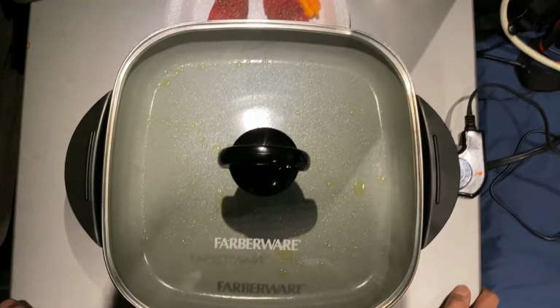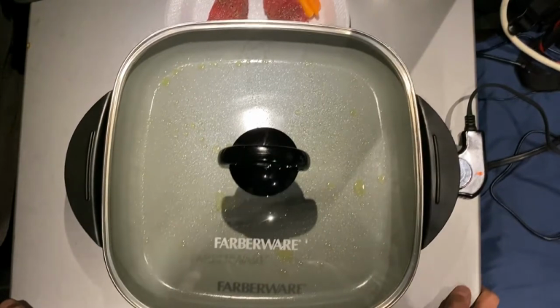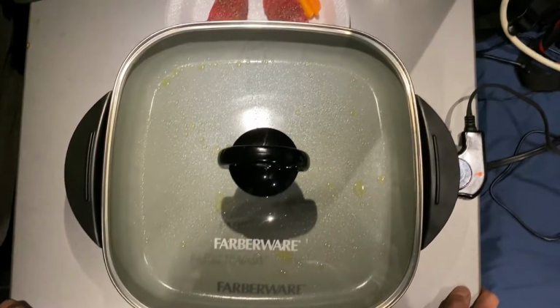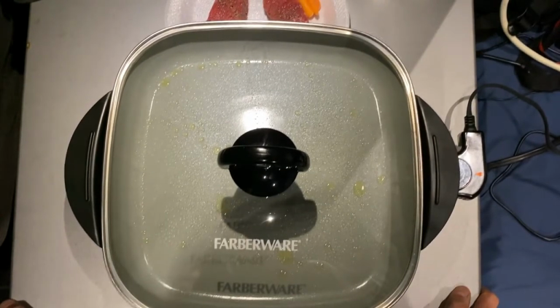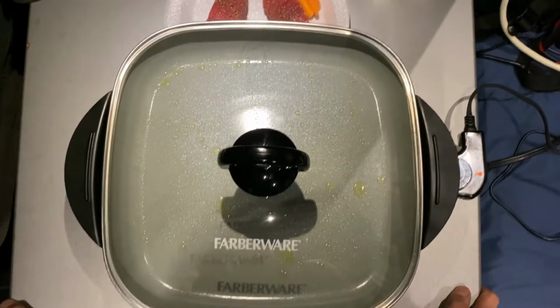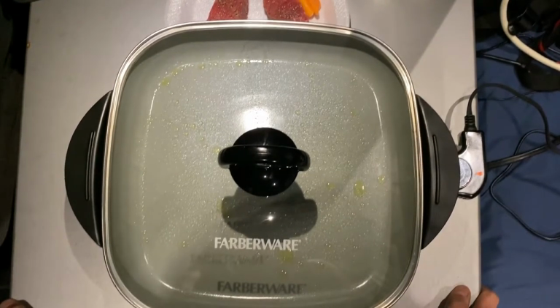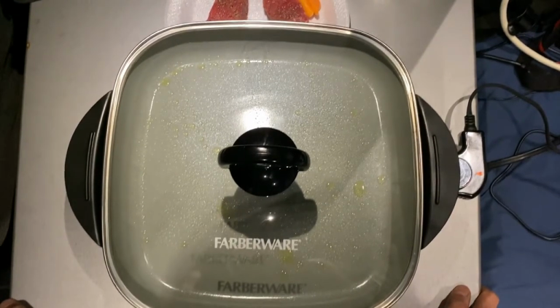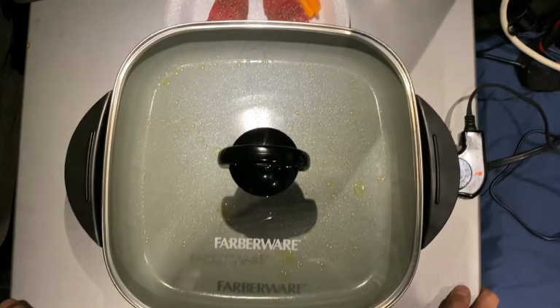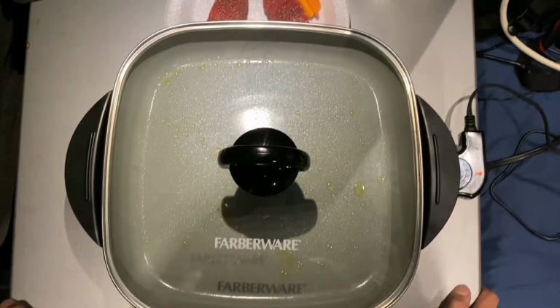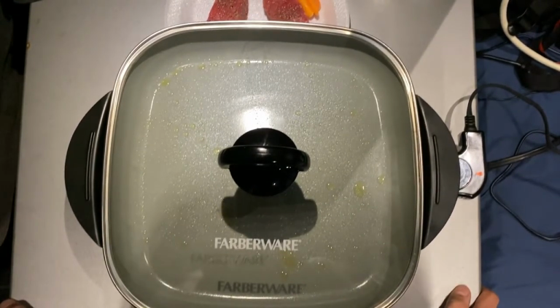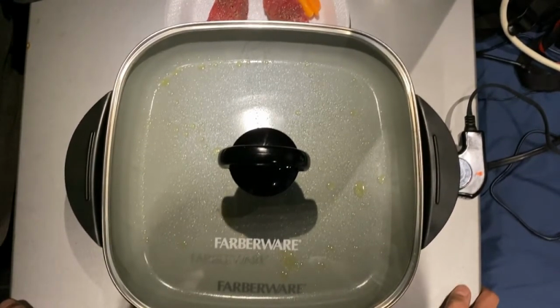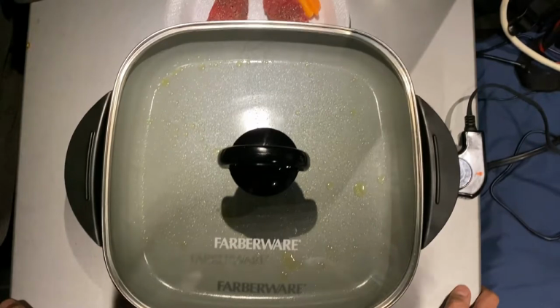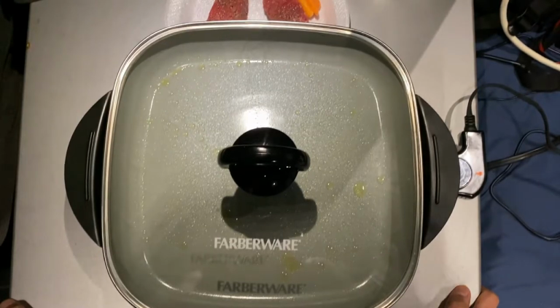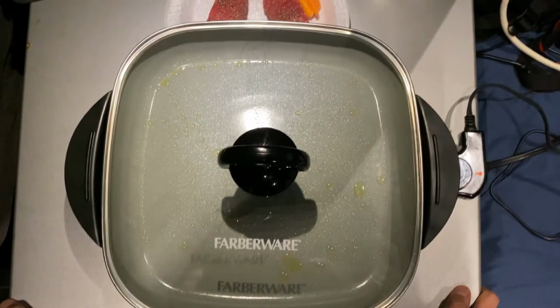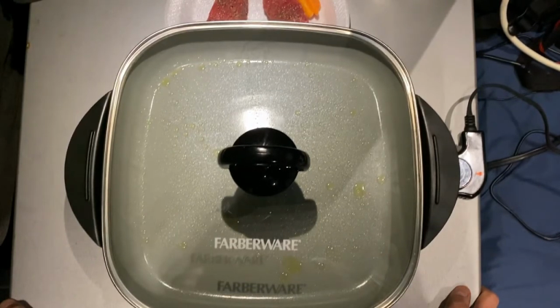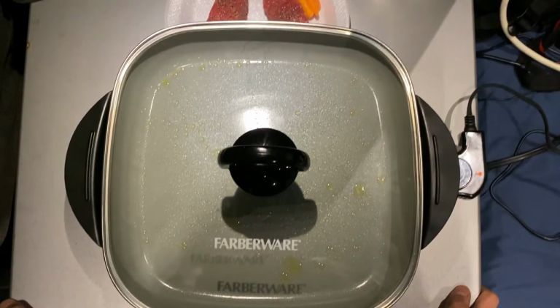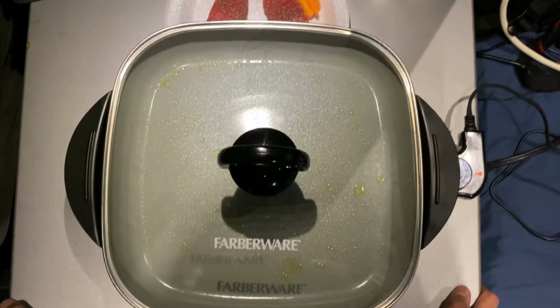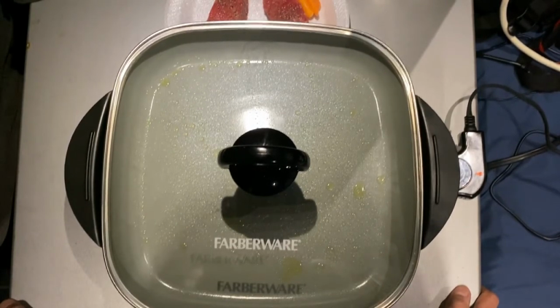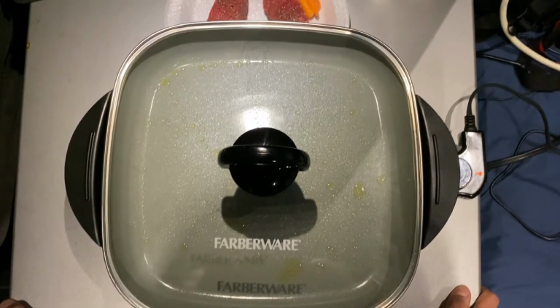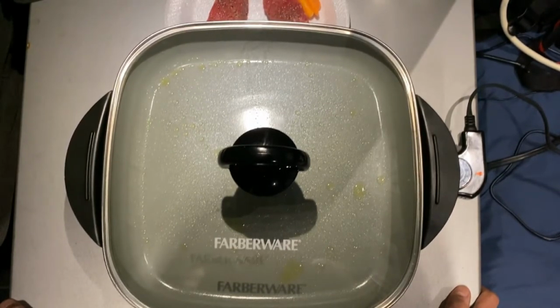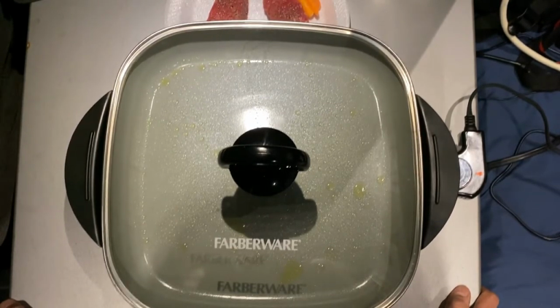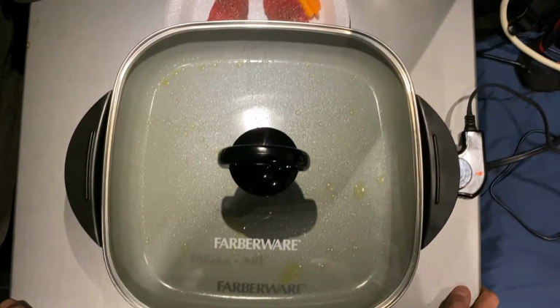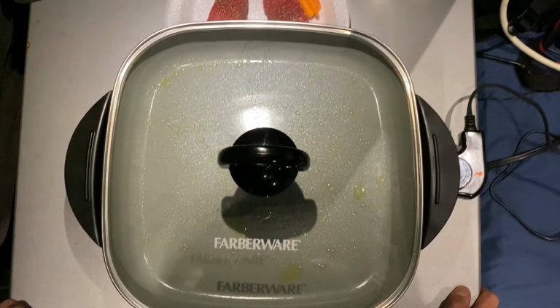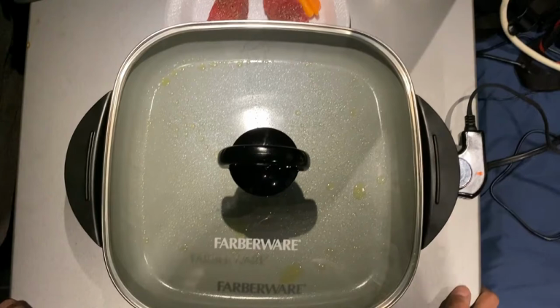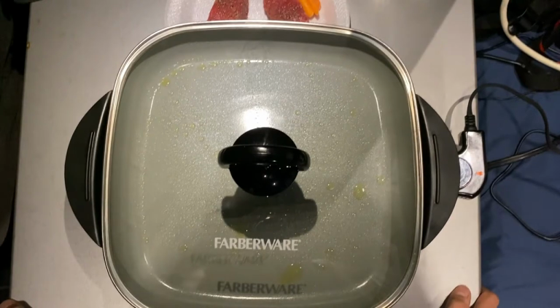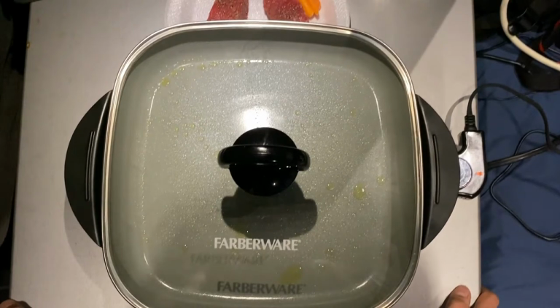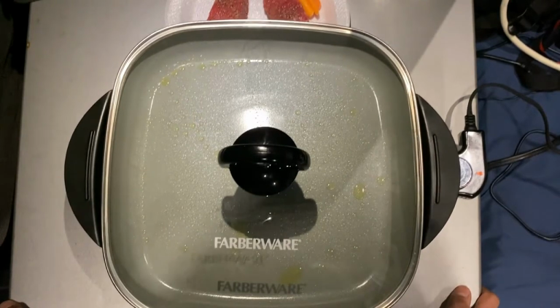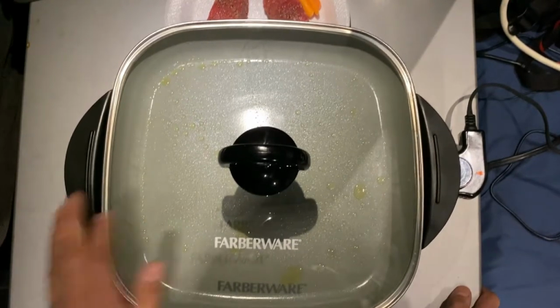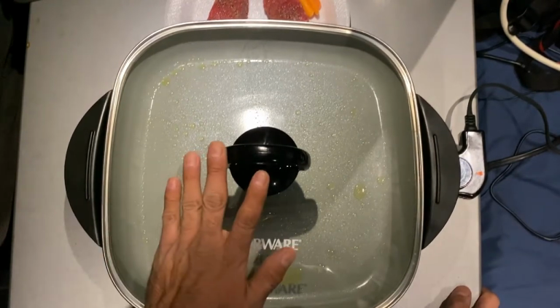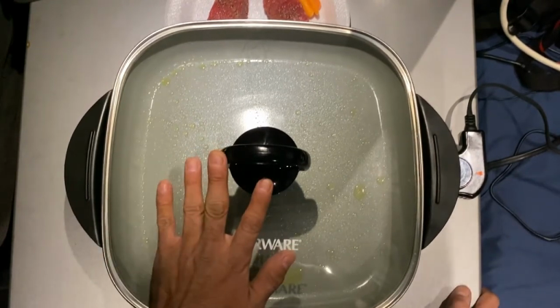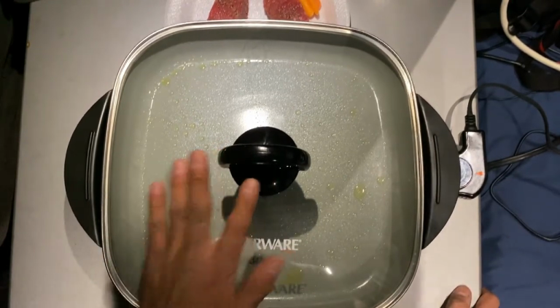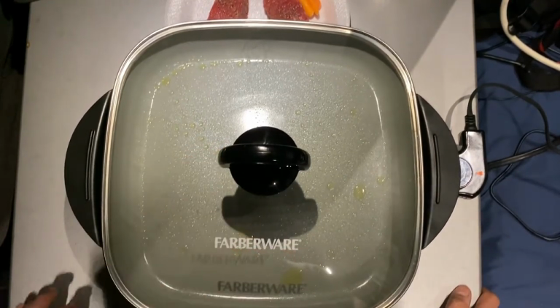It's just gonna be quick. I used pretty much a chunk of a bell pepper, got some carrots, I'm gonna put the steak in there and I'm gonna put the mushrooms in there as soon as this thing gets heated up, and then we'll go from there.